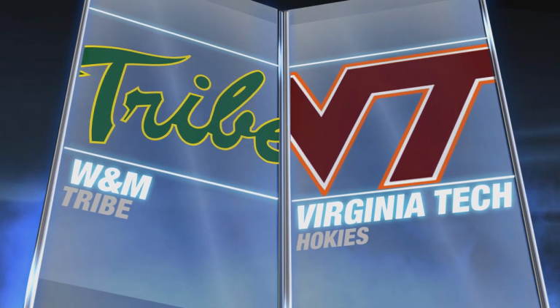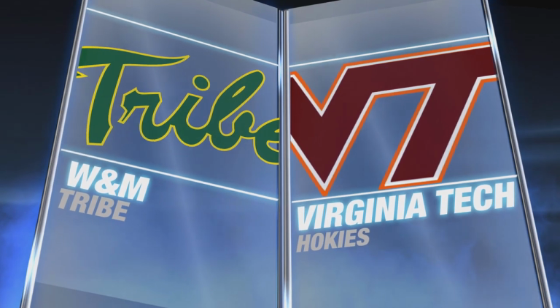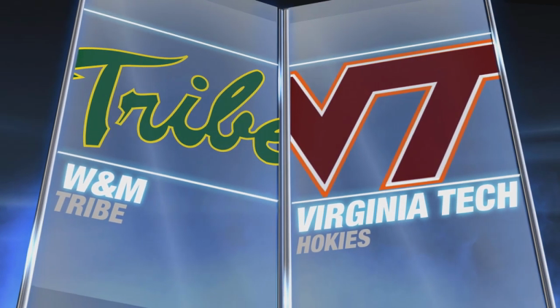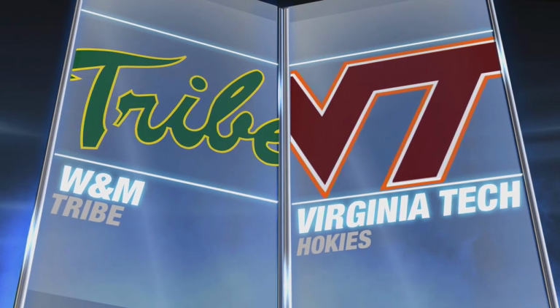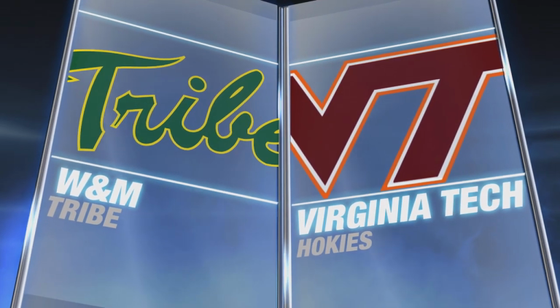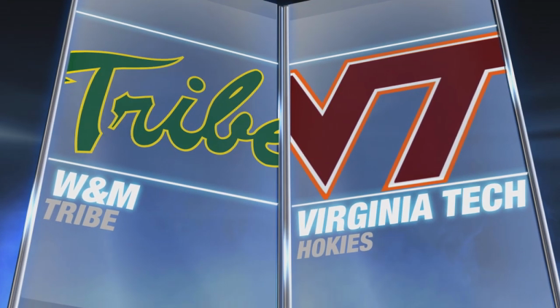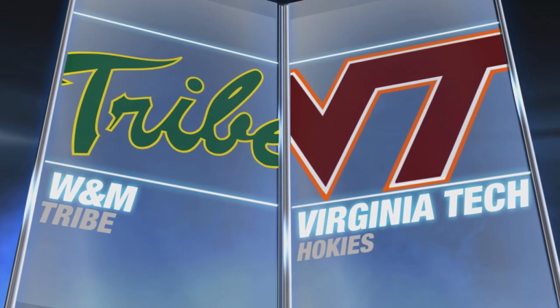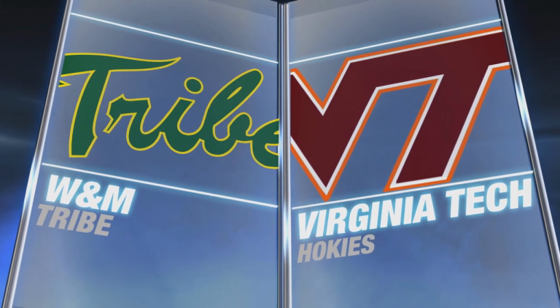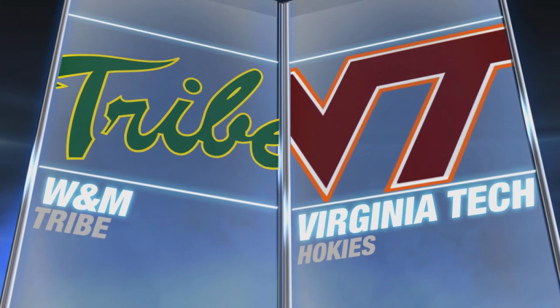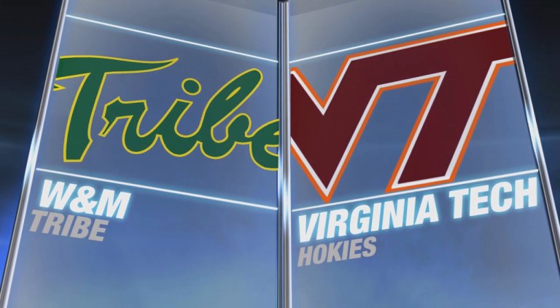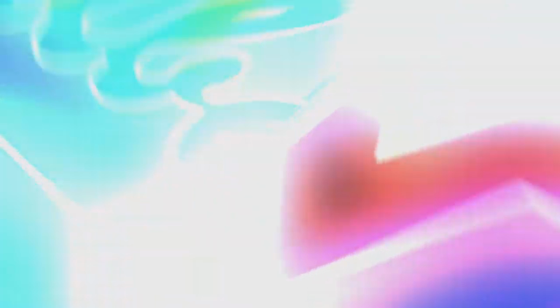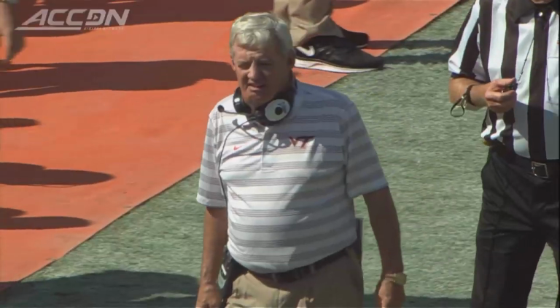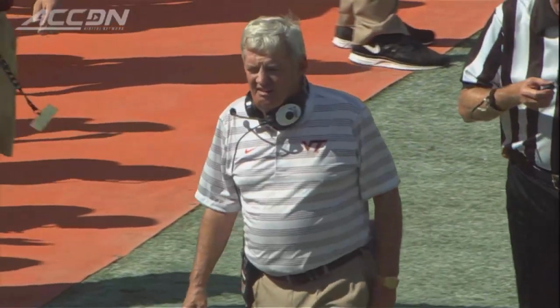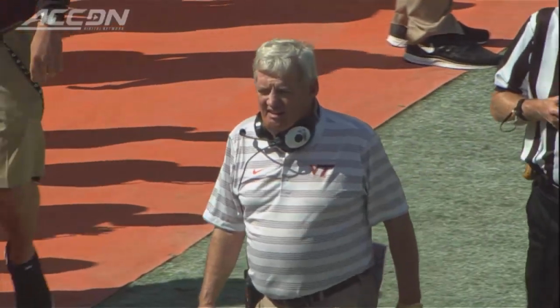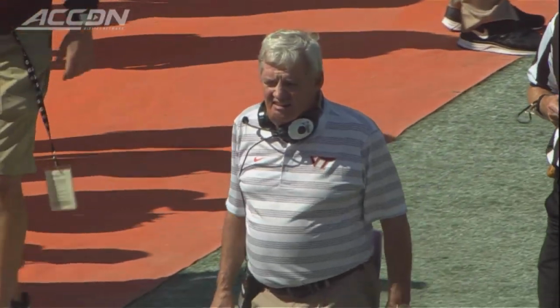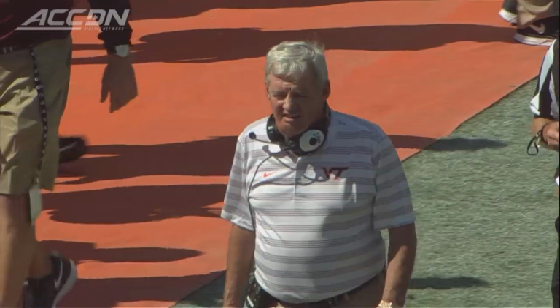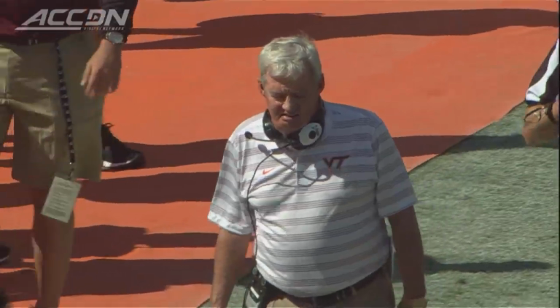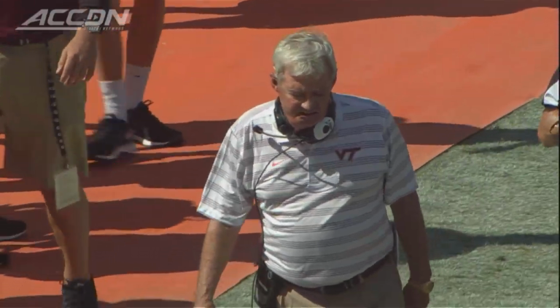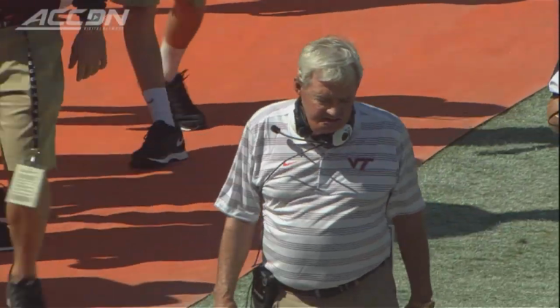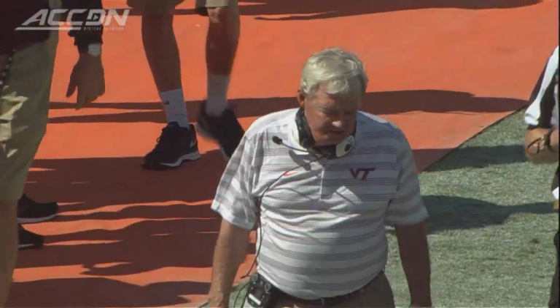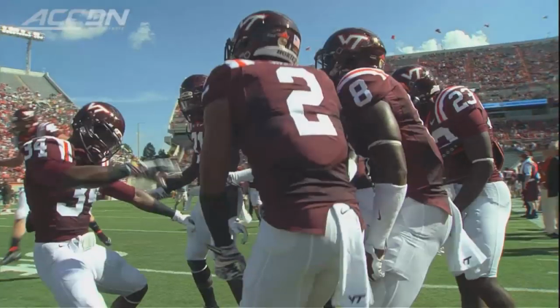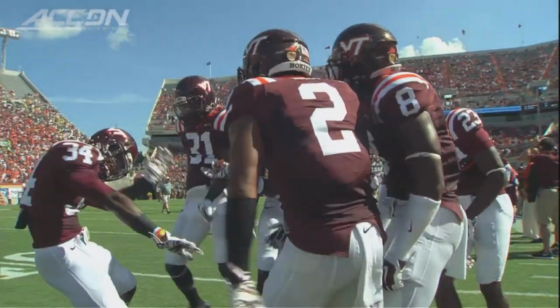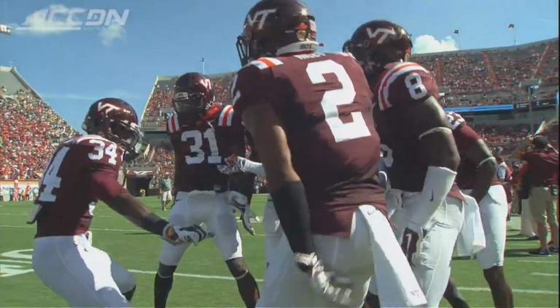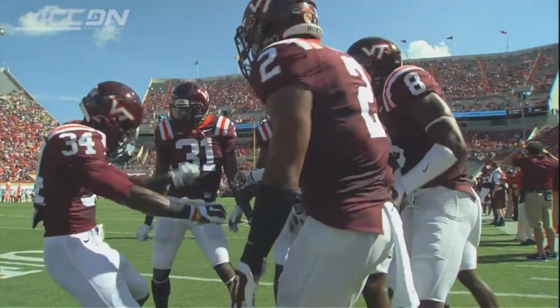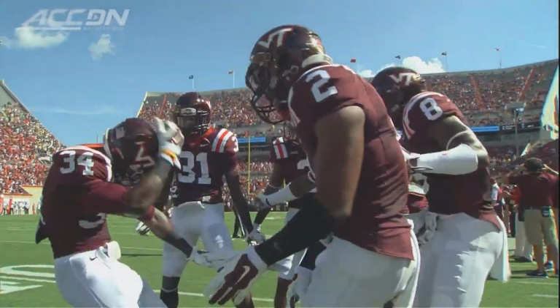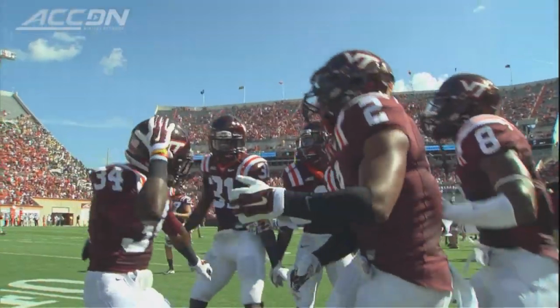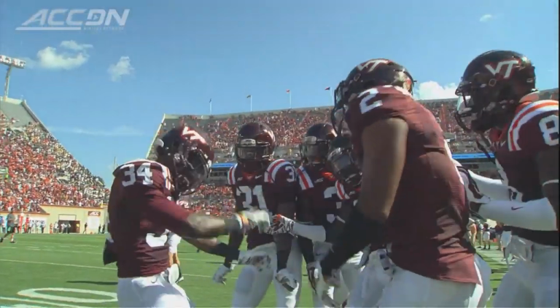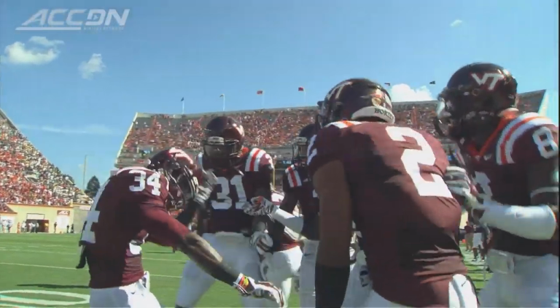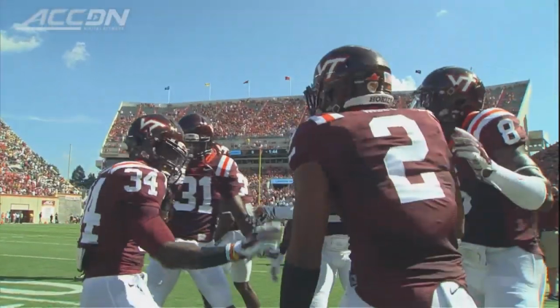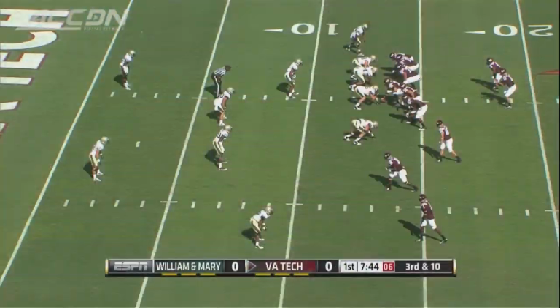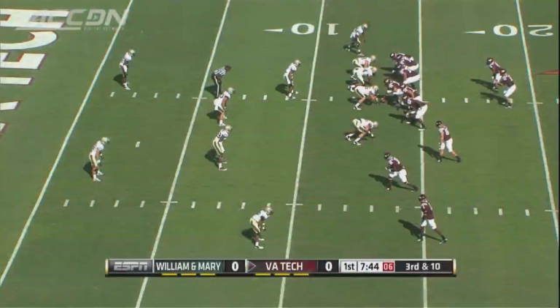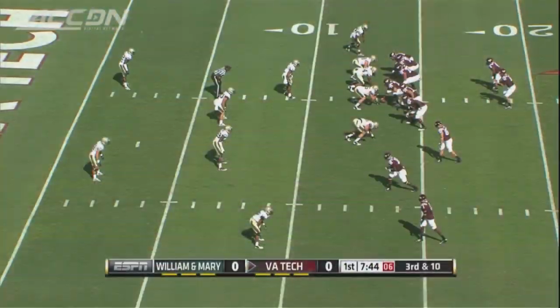Virginia Tech opens the season at home against William and Mary. Frank Beamer and the boys looking comfortable at Lane Stadium, even dancing.